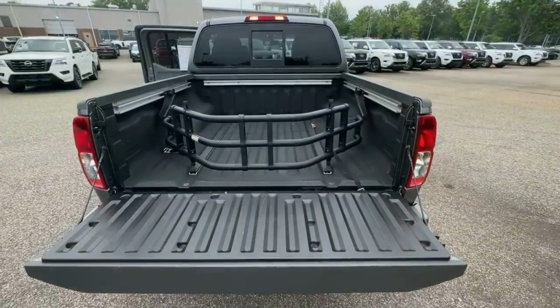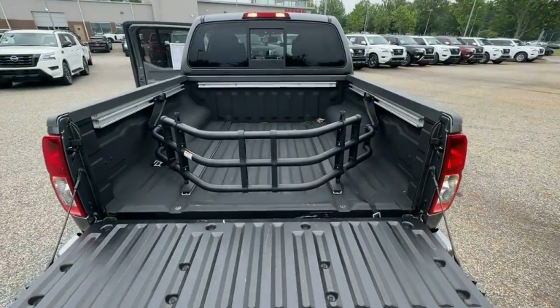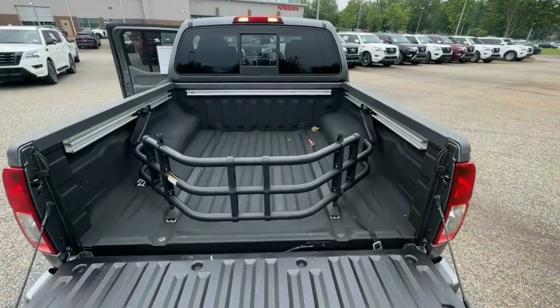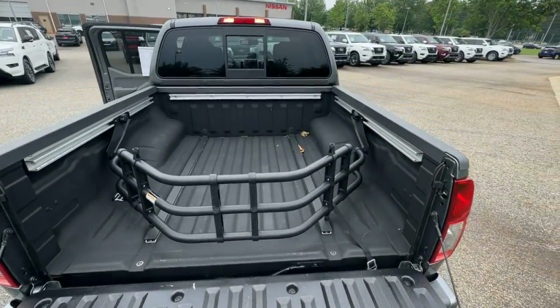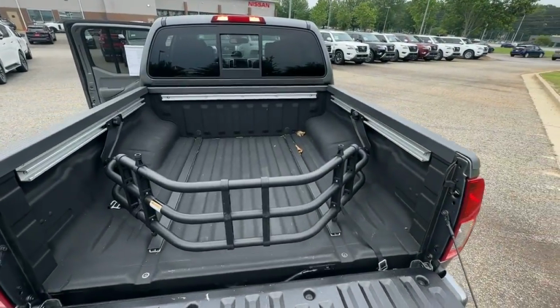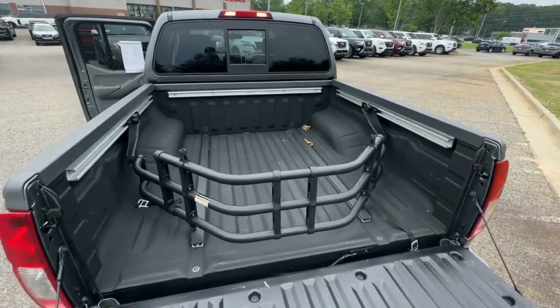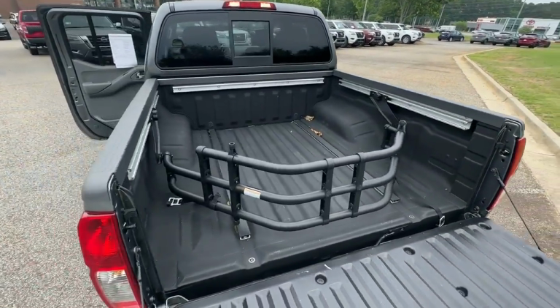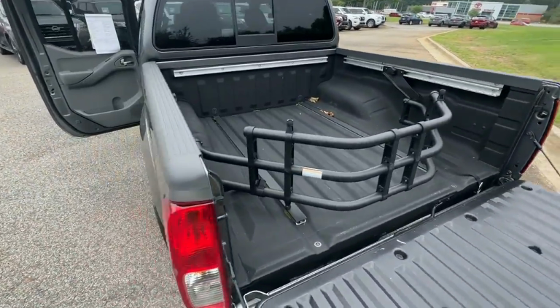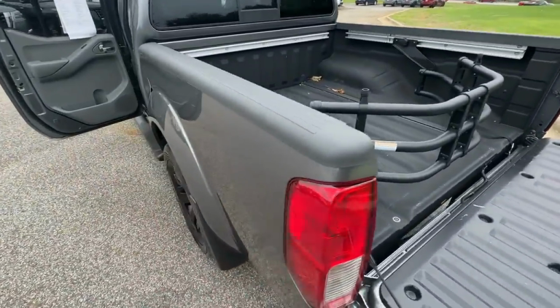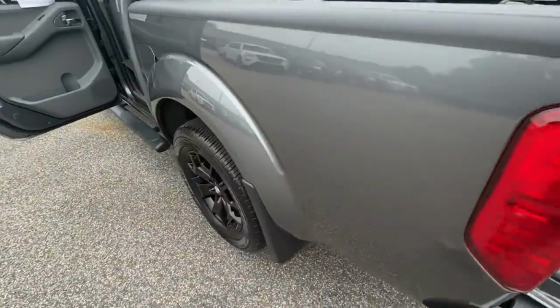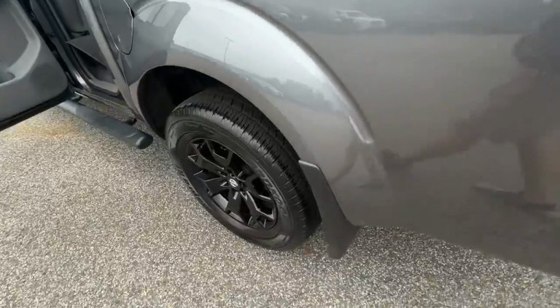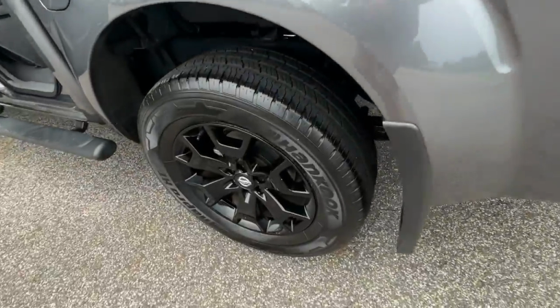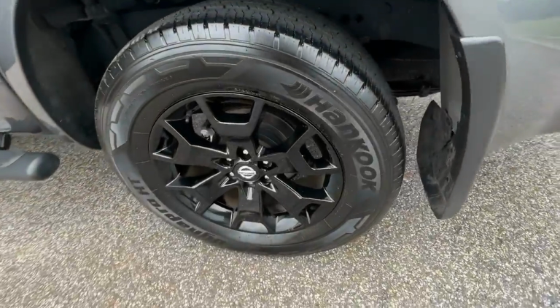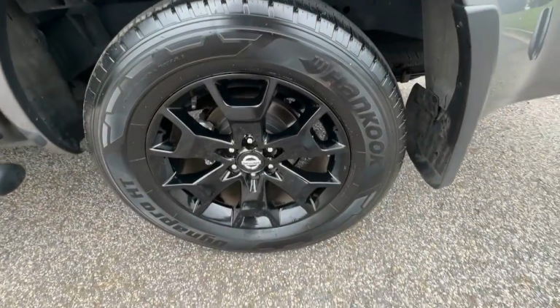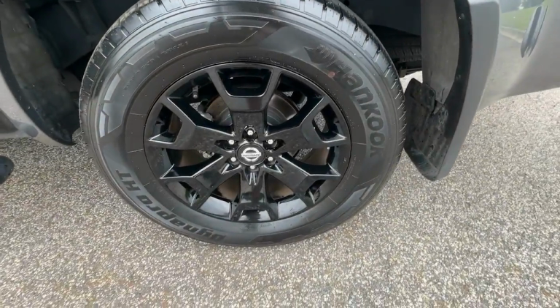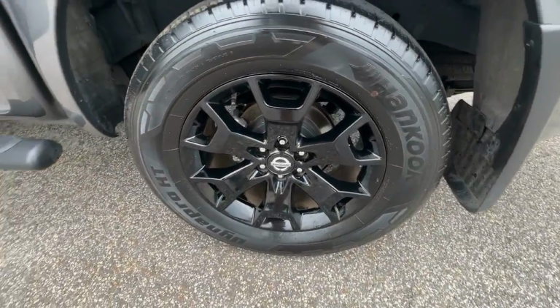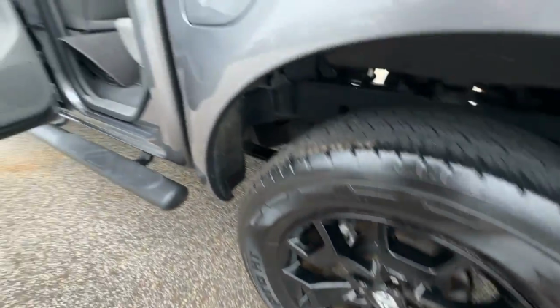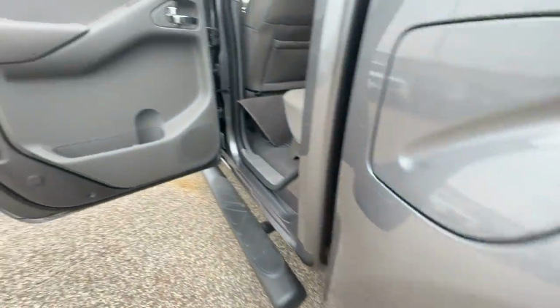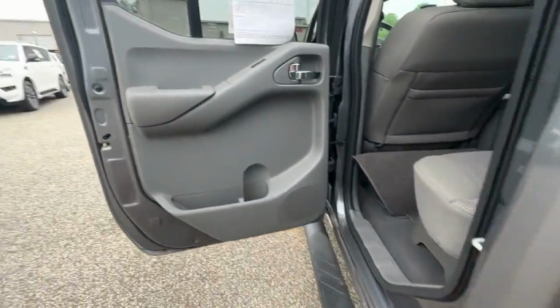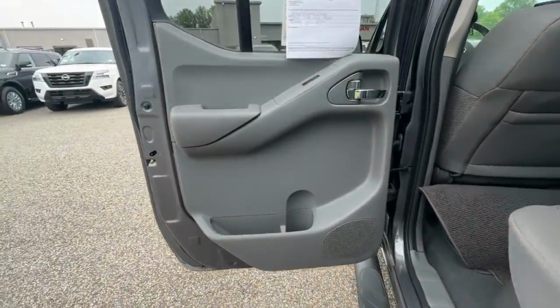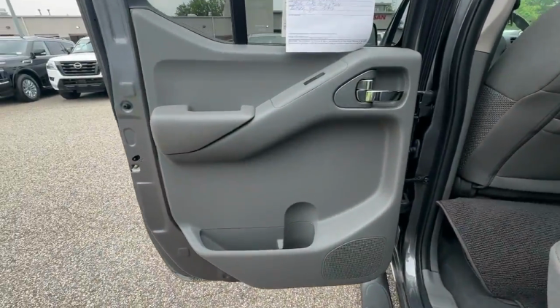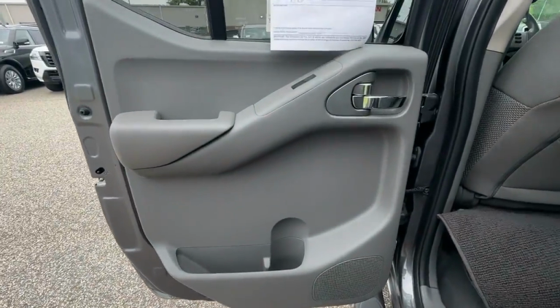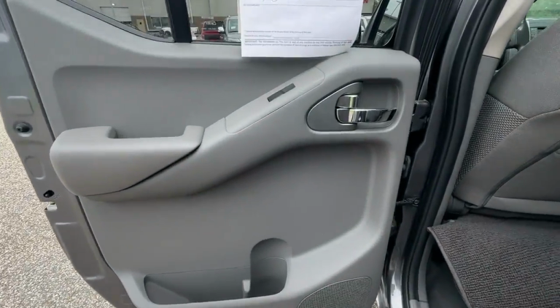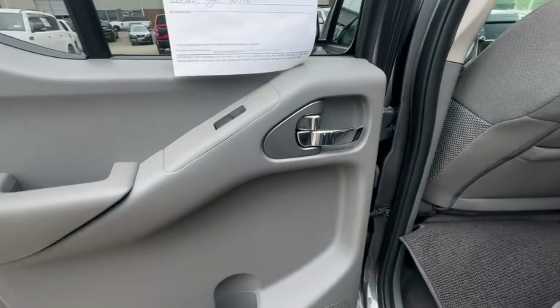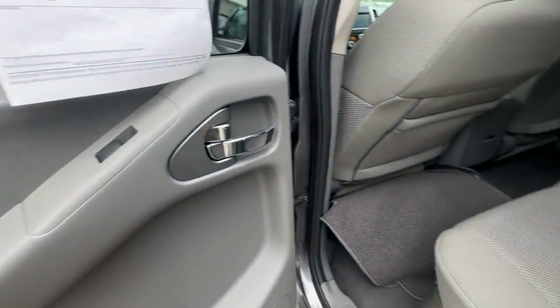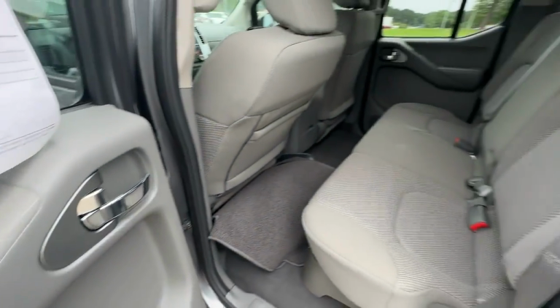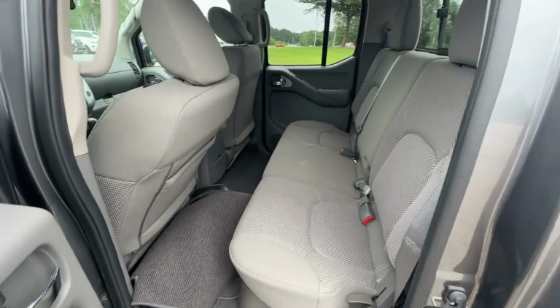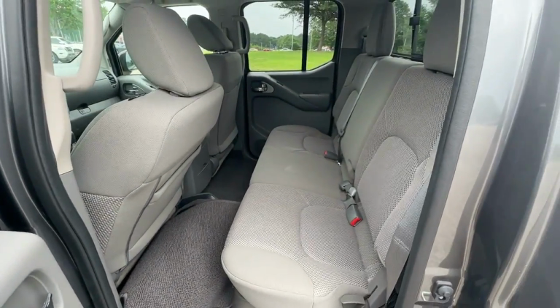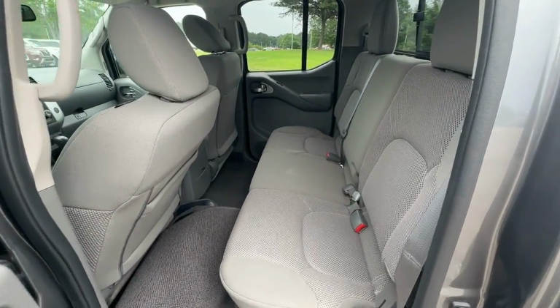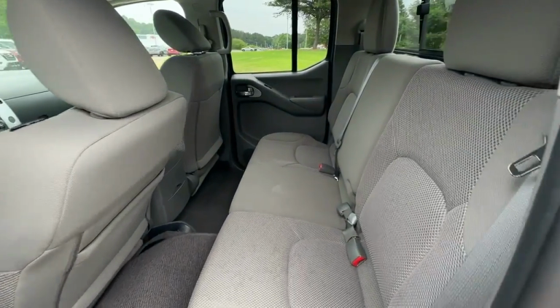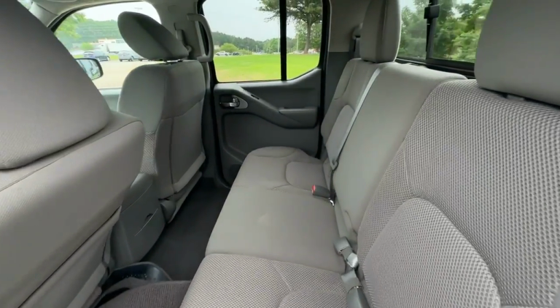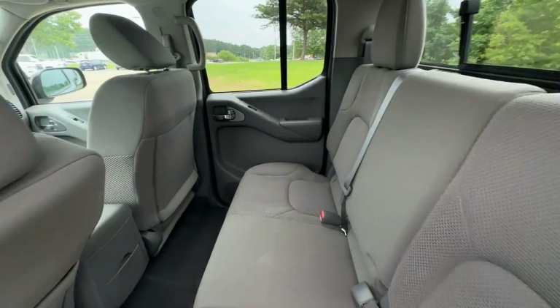These are just some of the great options this vehicle comes with: keyless entry, fog lamps, bed liner, electronic stability control, aluminum wheels, and trailer hitch.